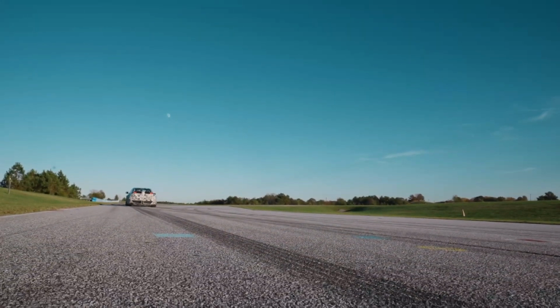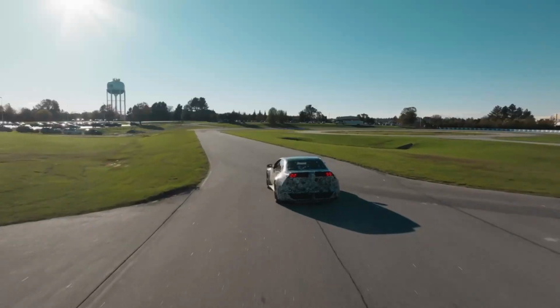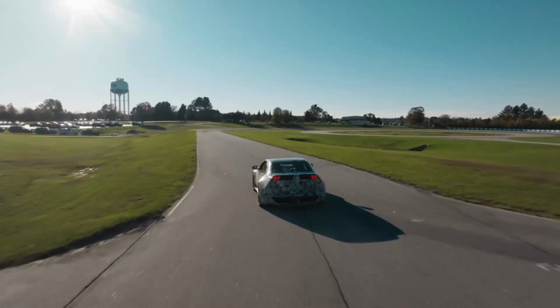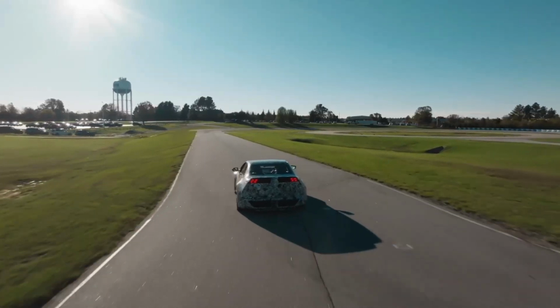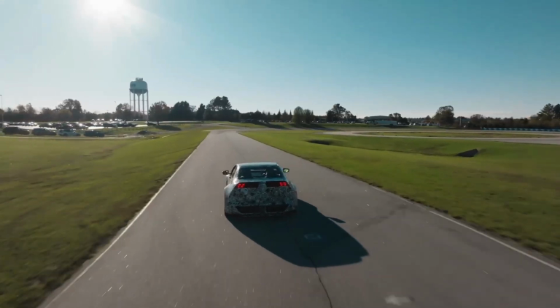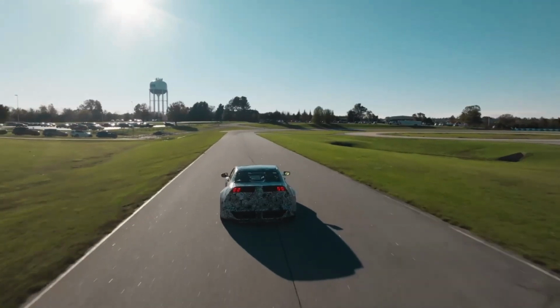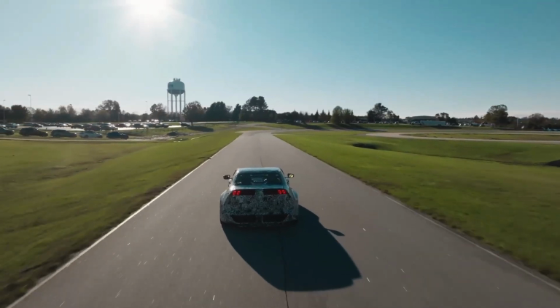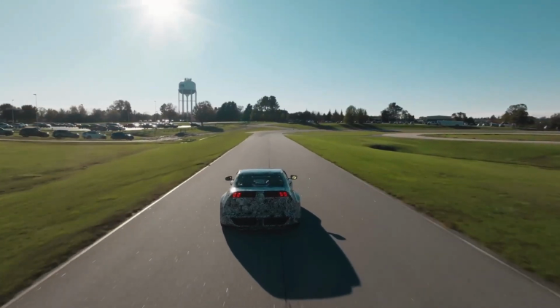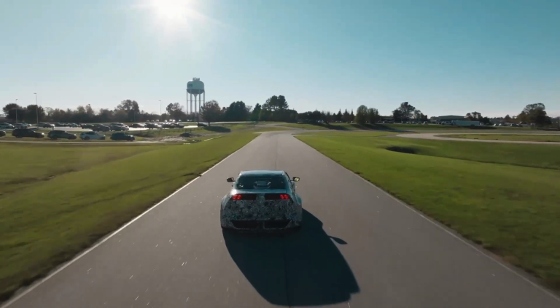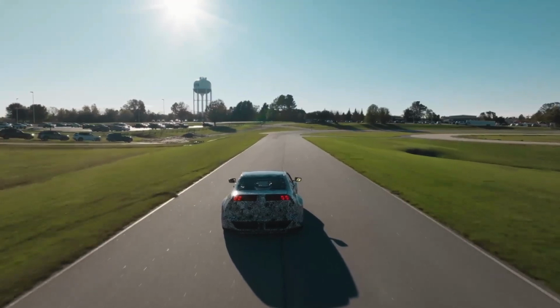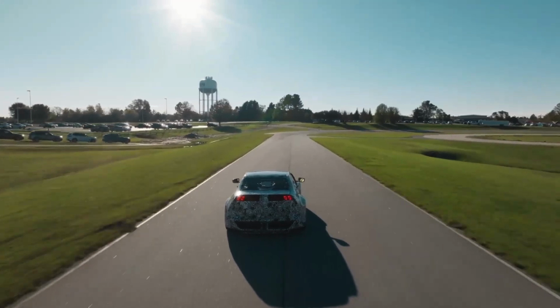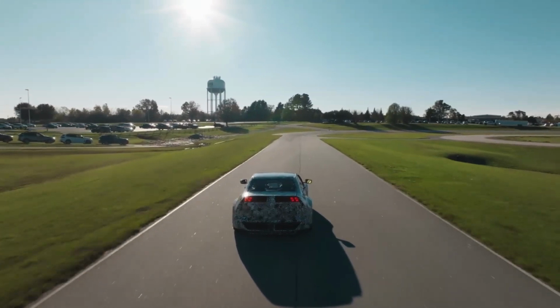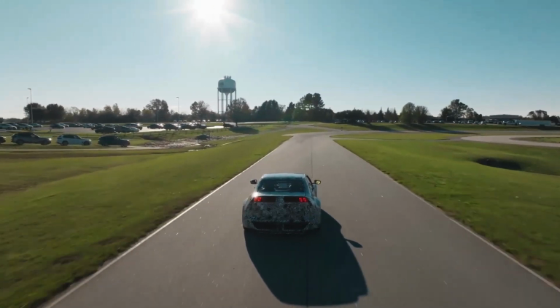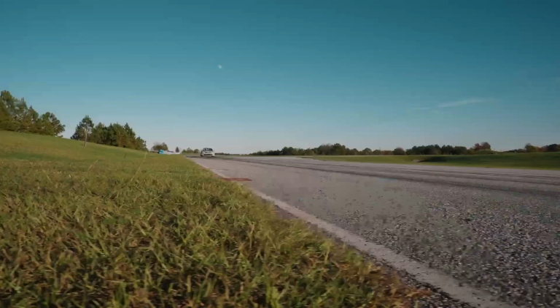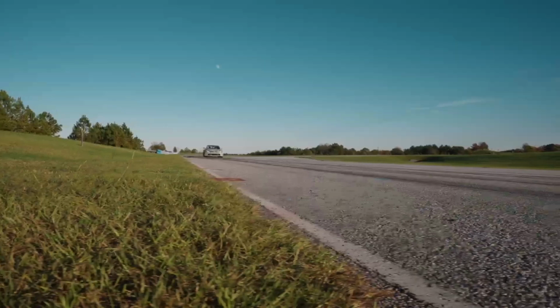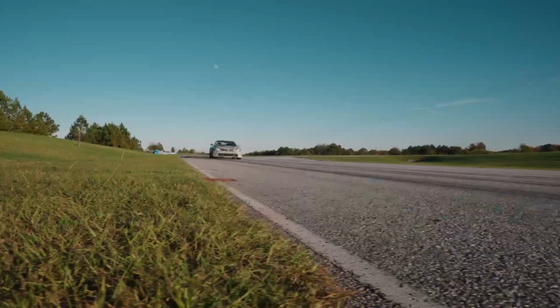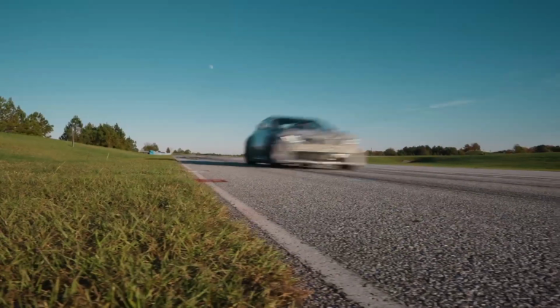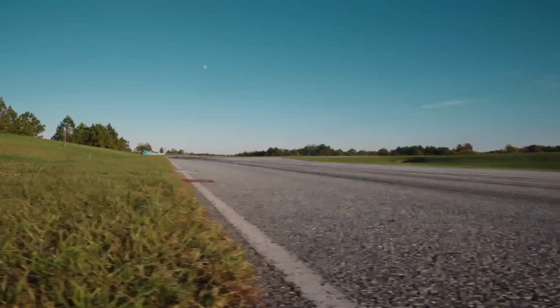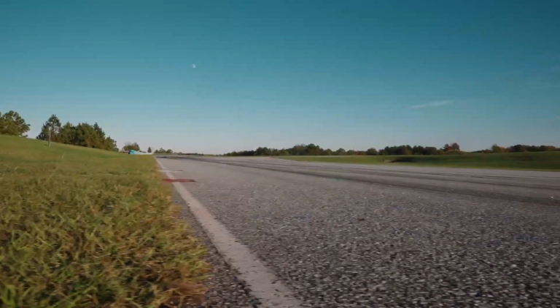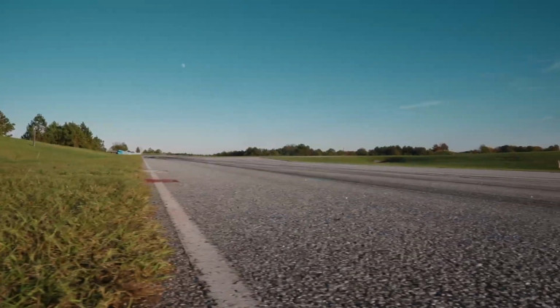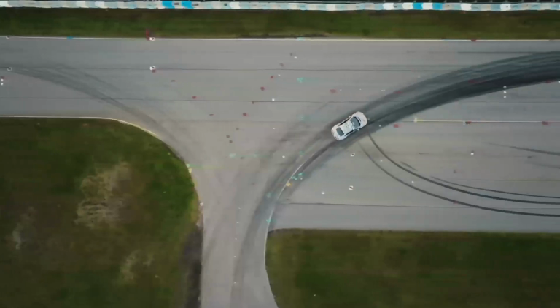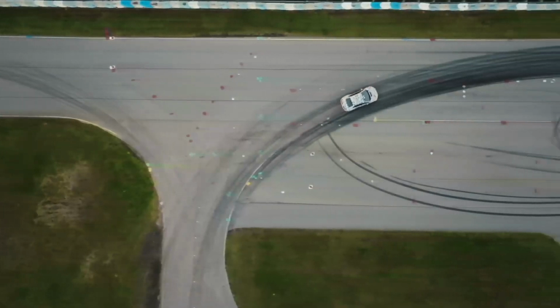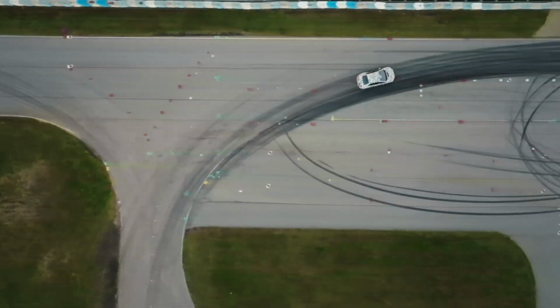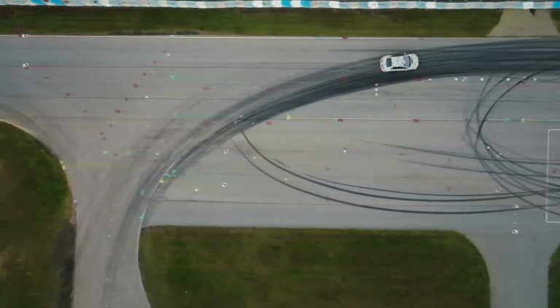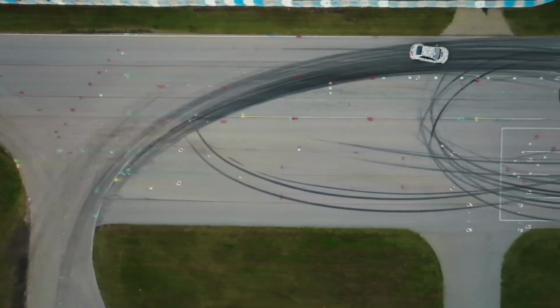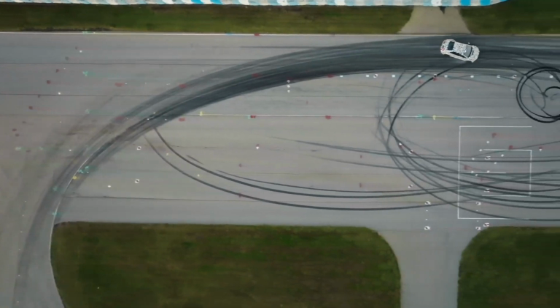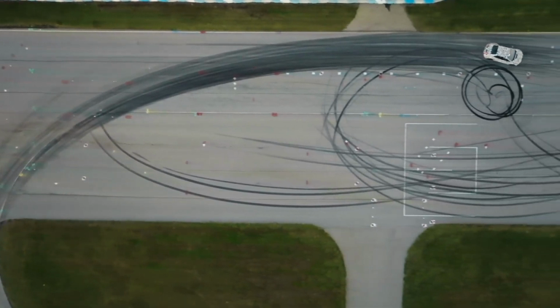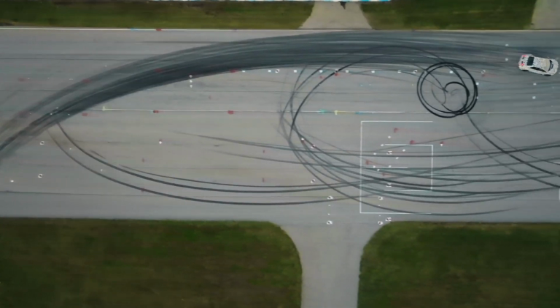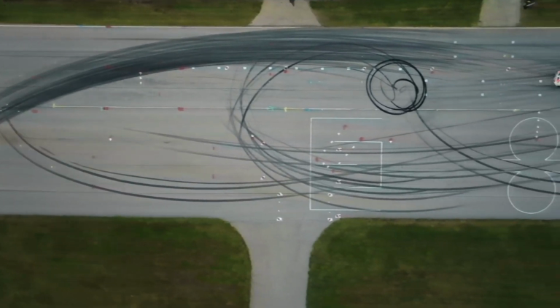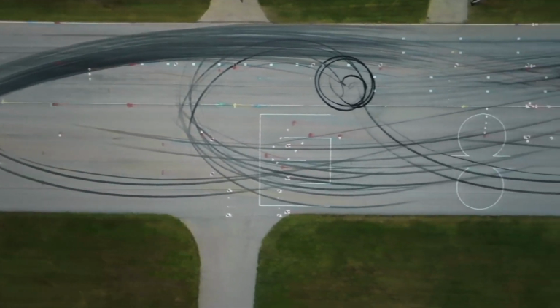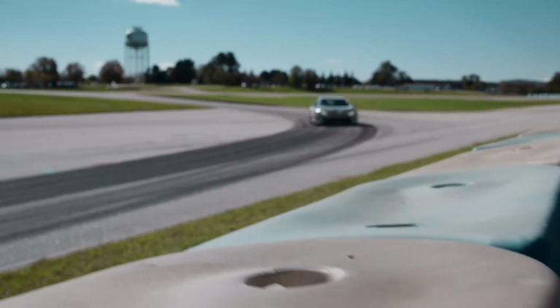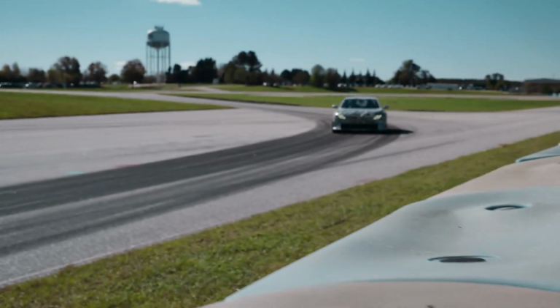The friction brakes only come into play in emergency situations or when stronger braking is required. This makes stopping smoother and more consistent, and it also reduces wear on the brake system over time.